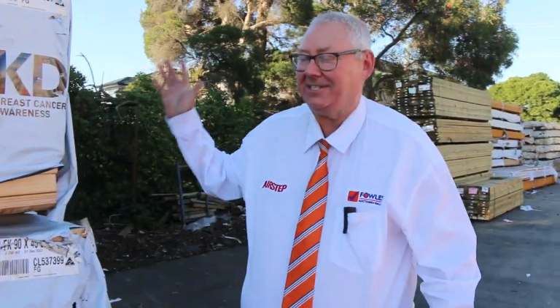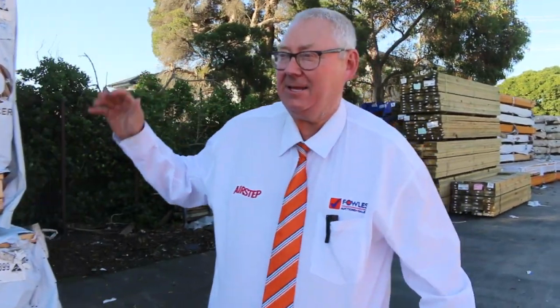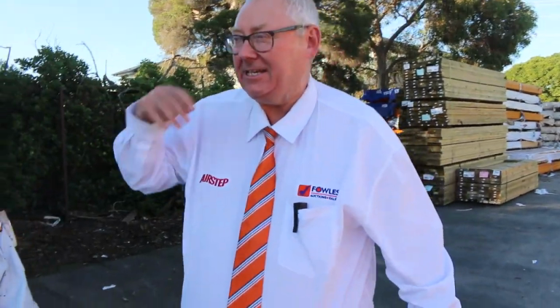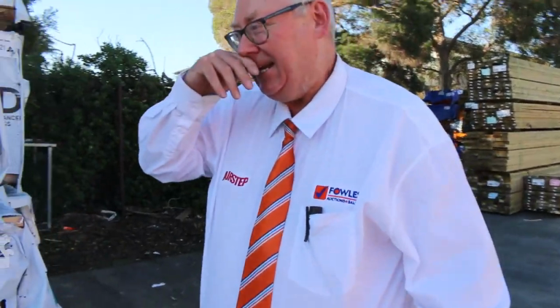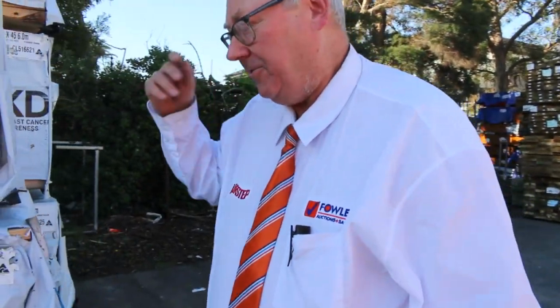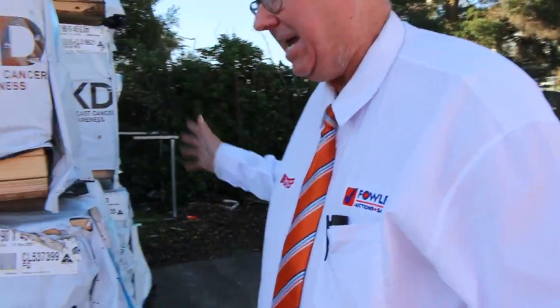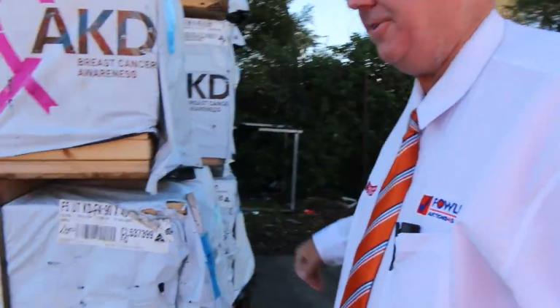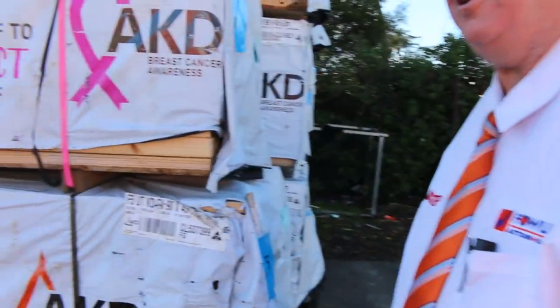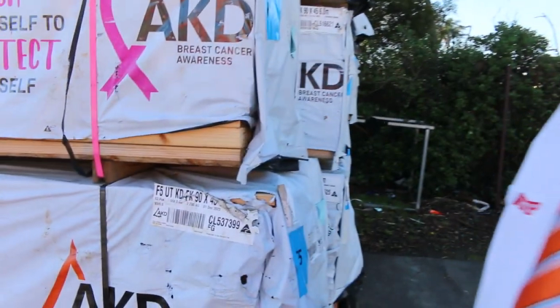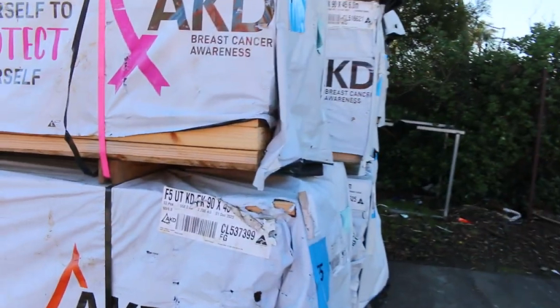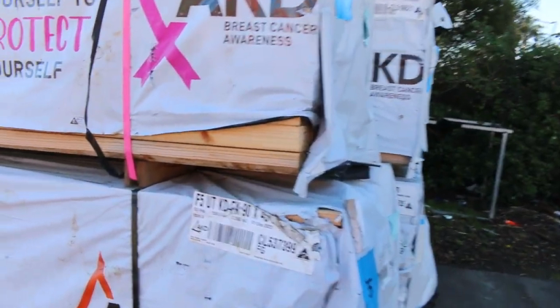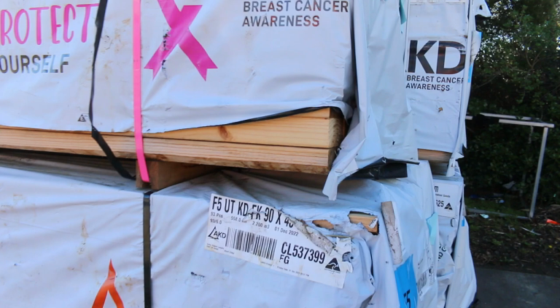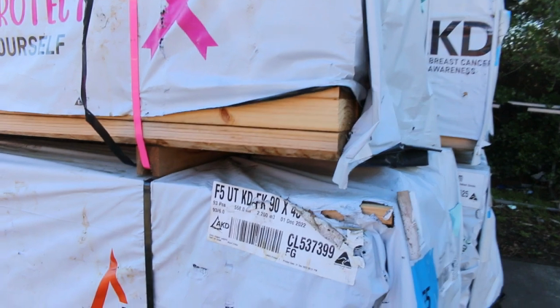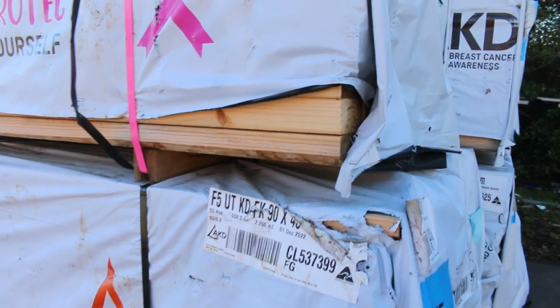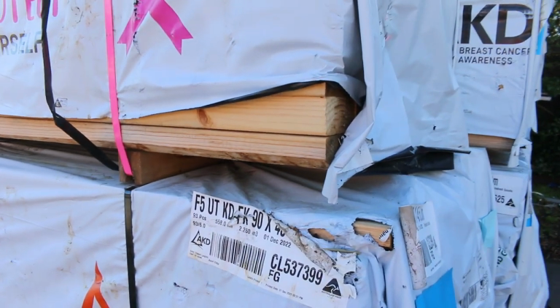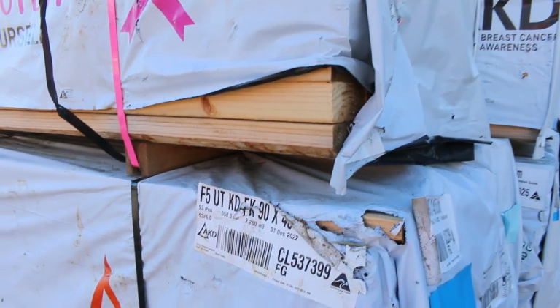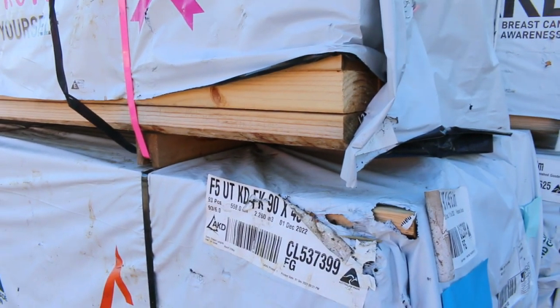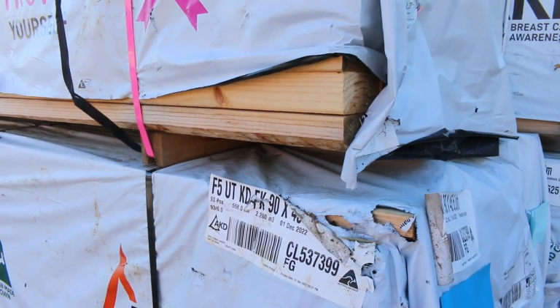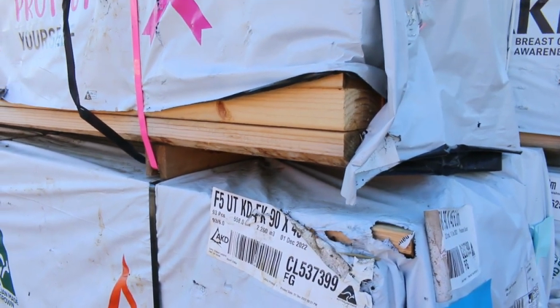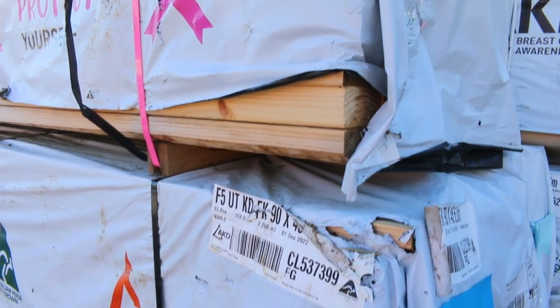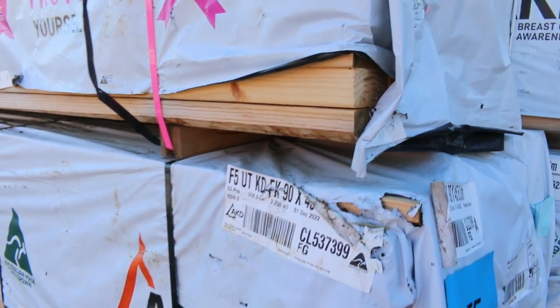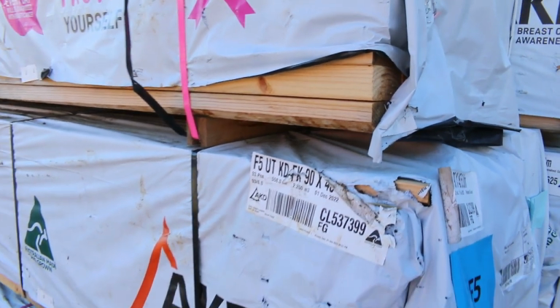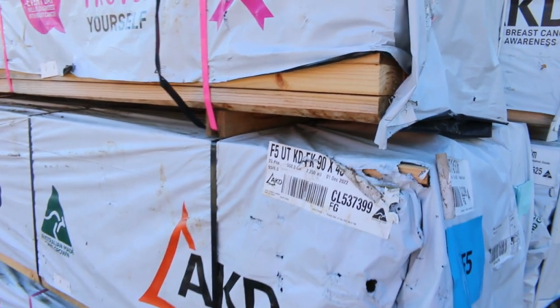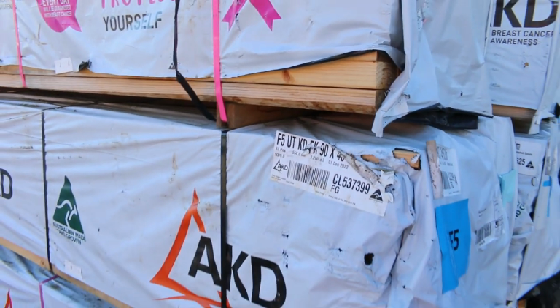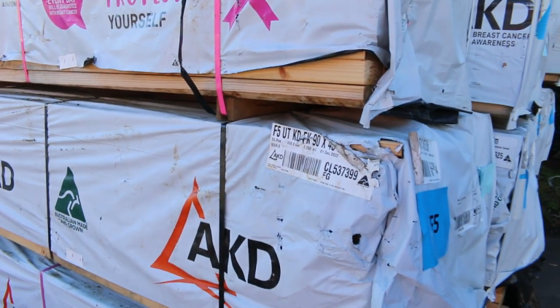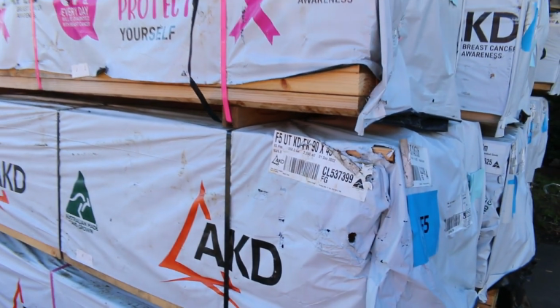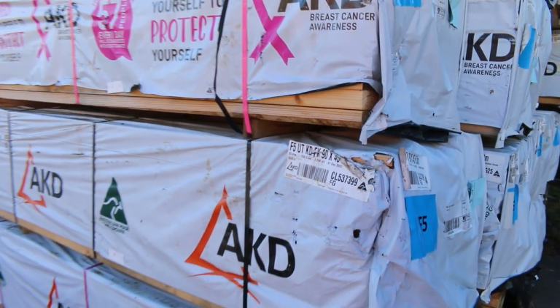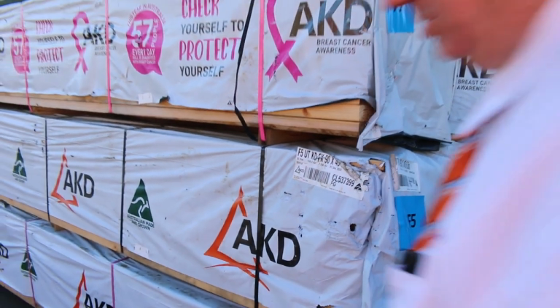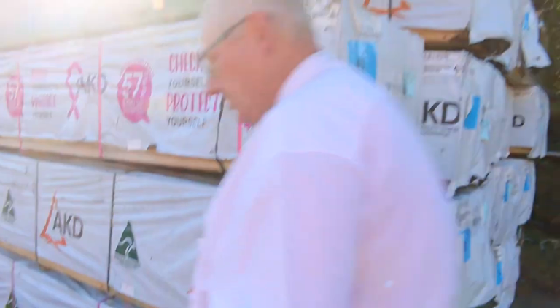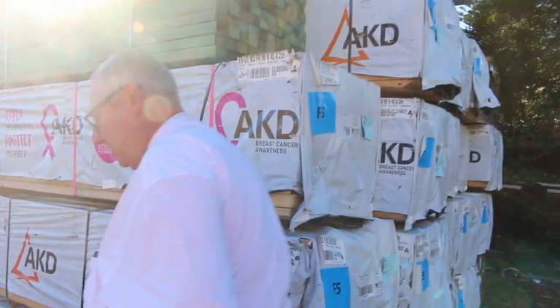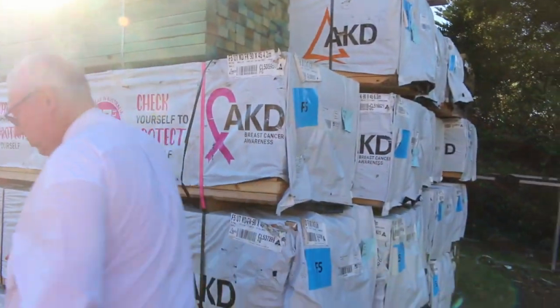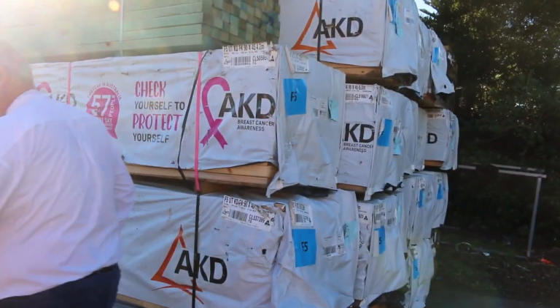Starting on the back of the yard here, we've got a heap of F5 structural pine — some nice long lengths up to six meters long. Heaps and heaps of stock in this week.